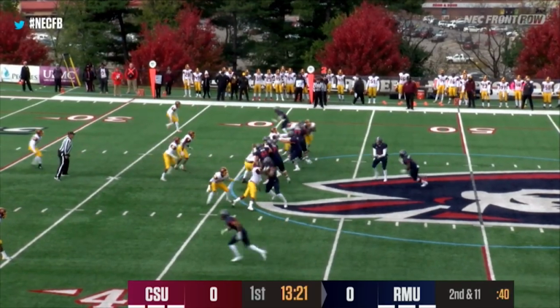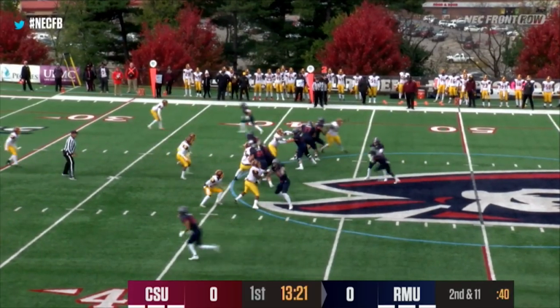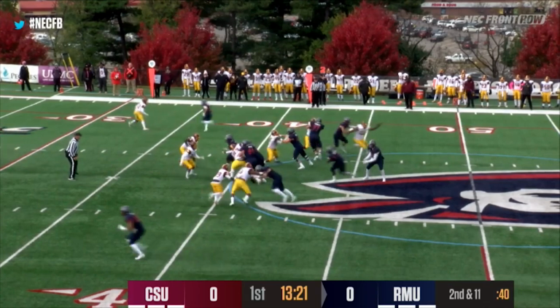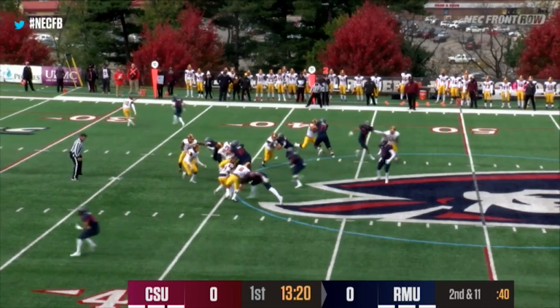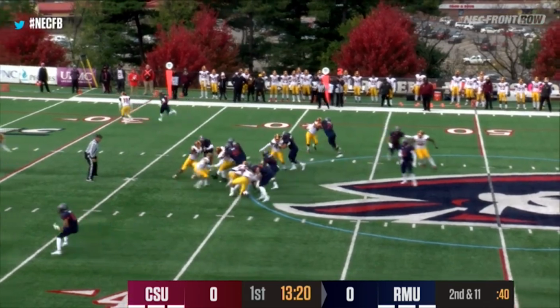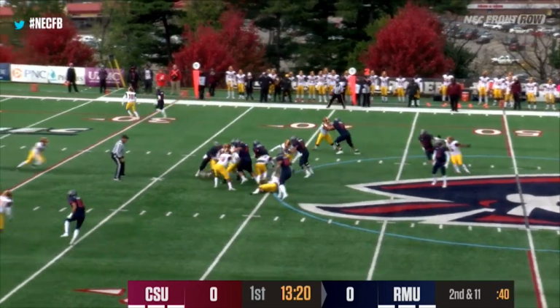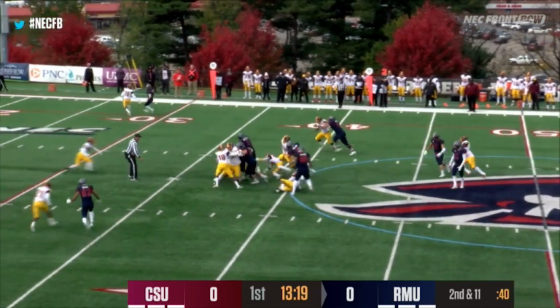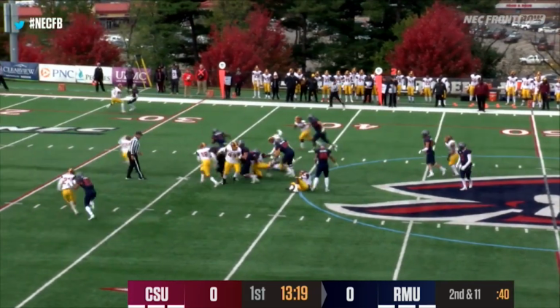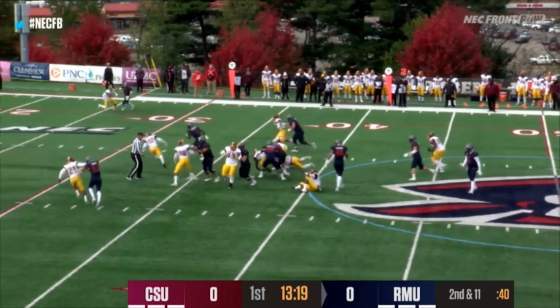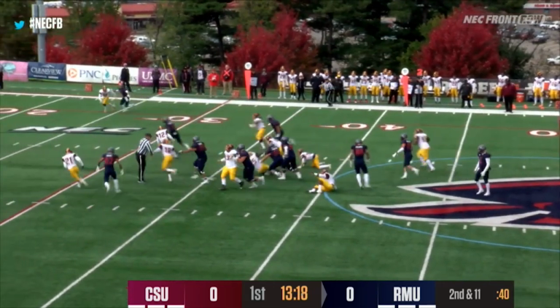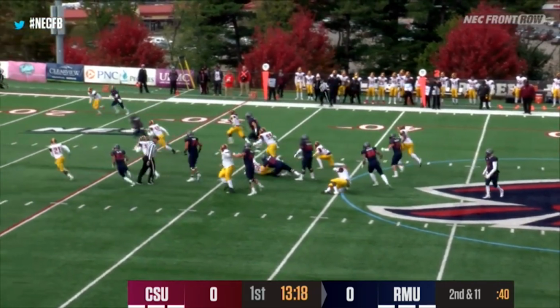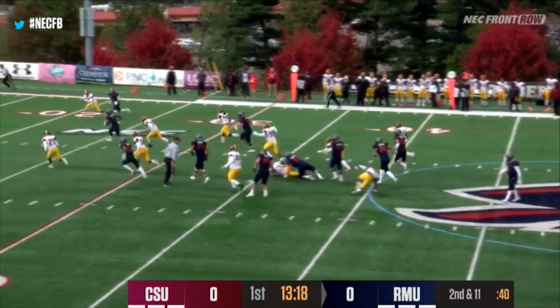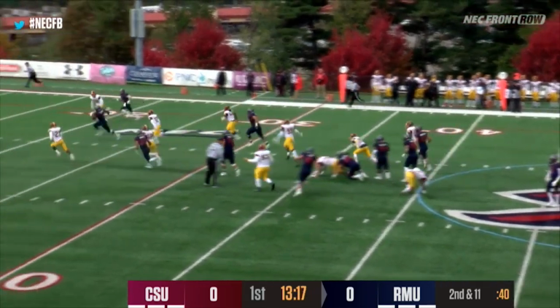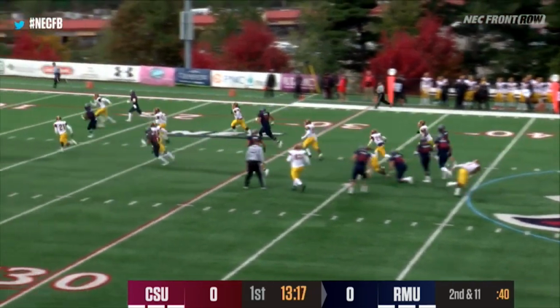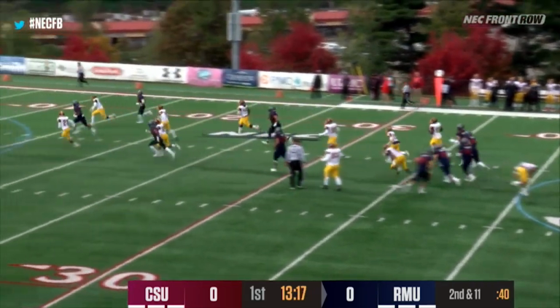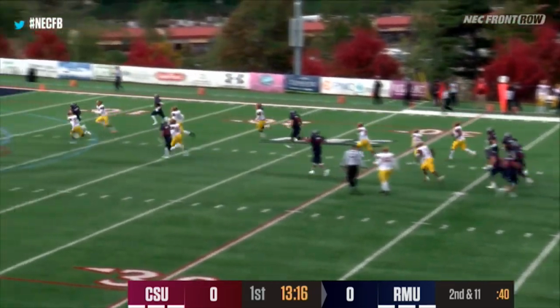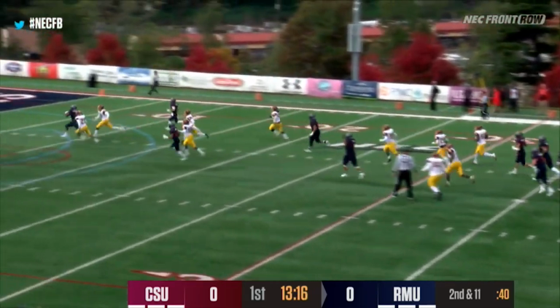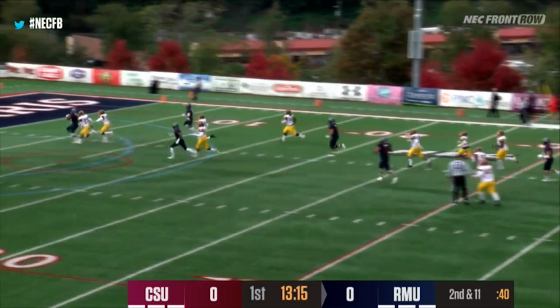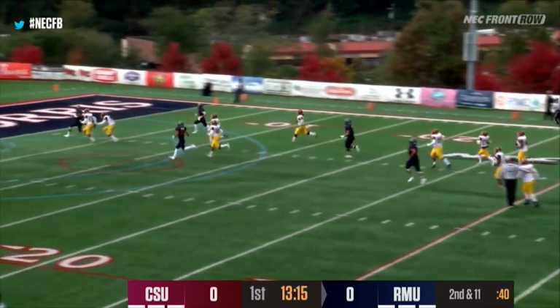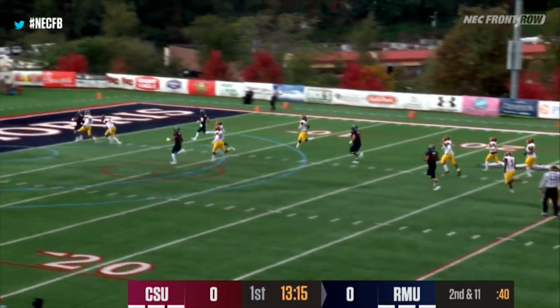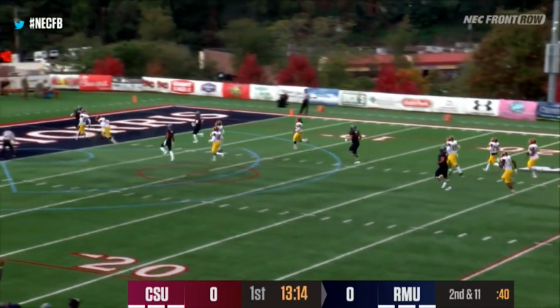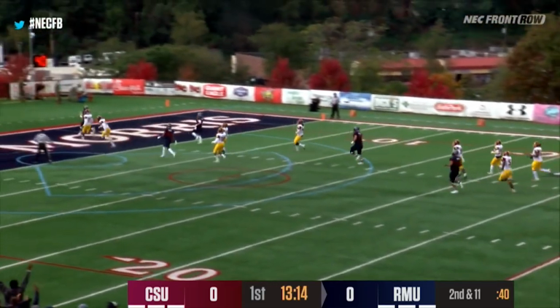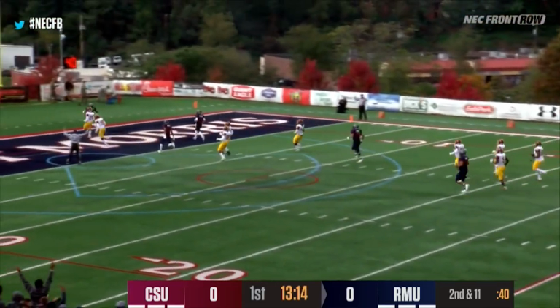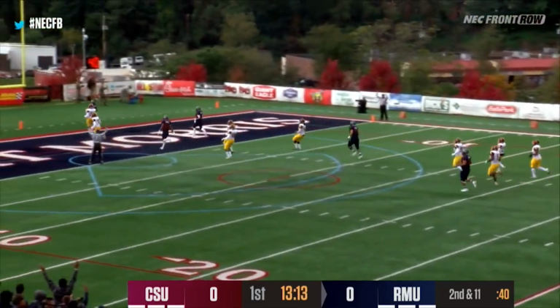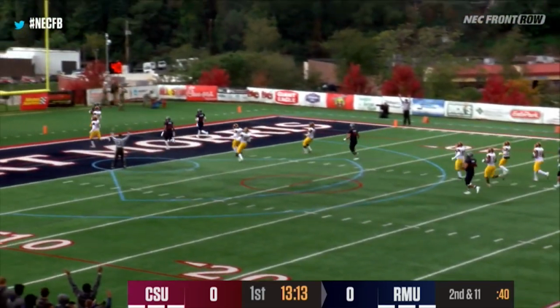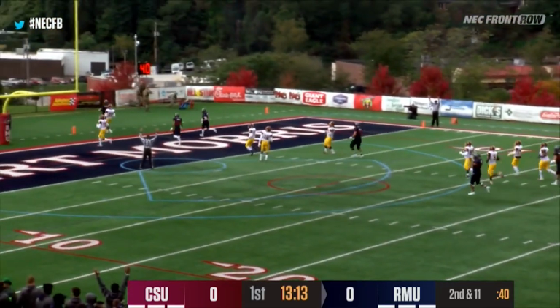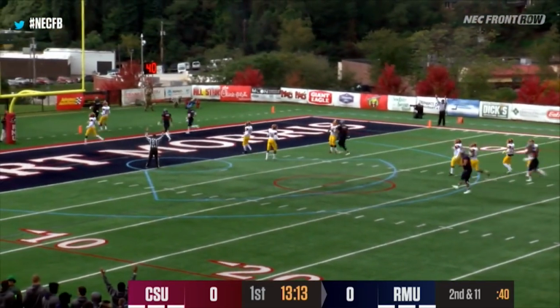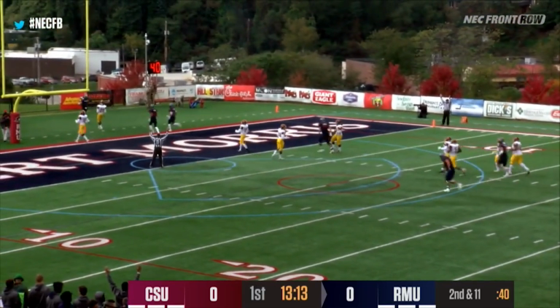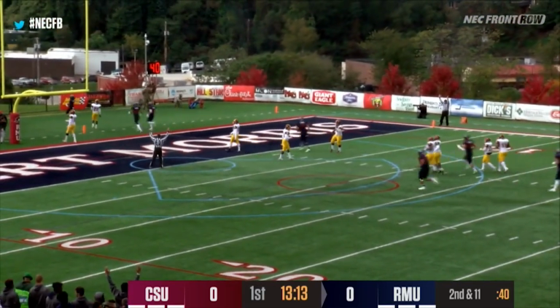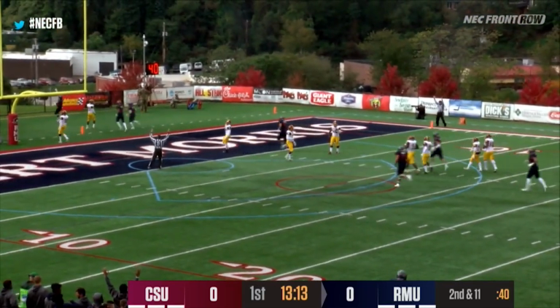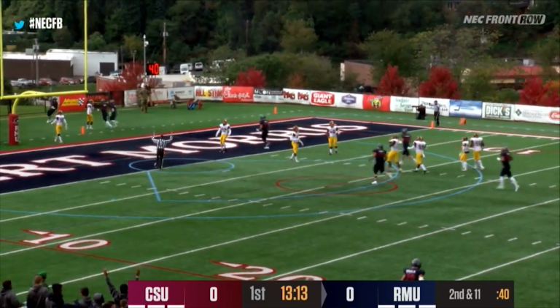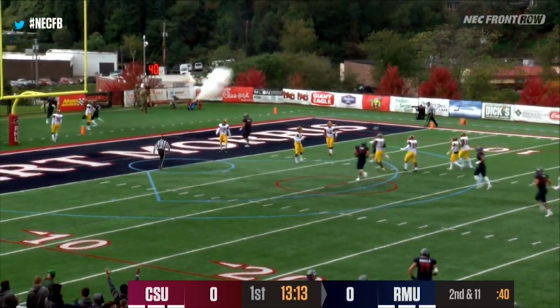Two tight ends, two flankers, and a run. It'll be Stevens cutting to the right. He's at the 30, down to the 25, 20, he'll go to the 10 — he's in to the end zone for a 41-yard Robert Morris touchdown.